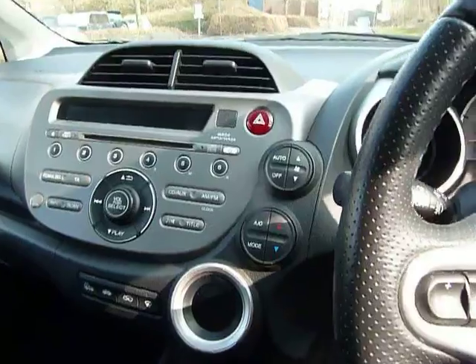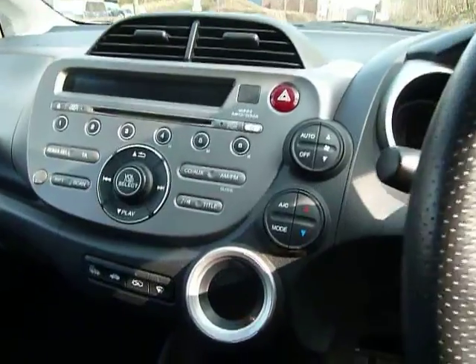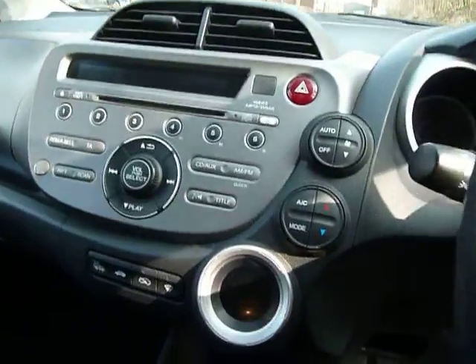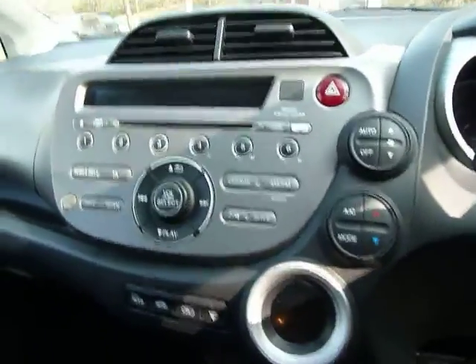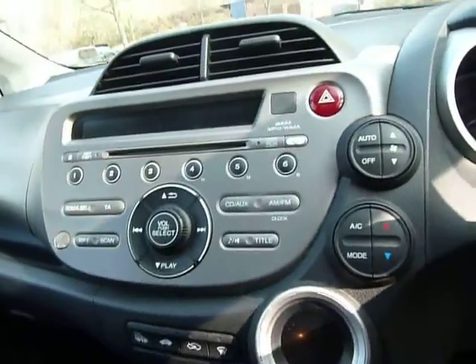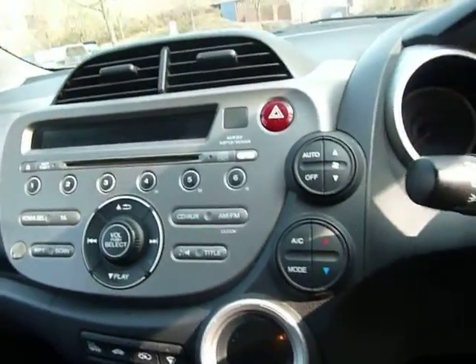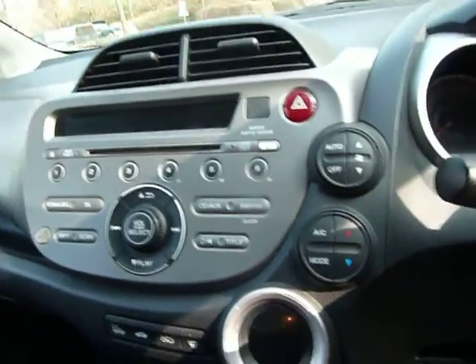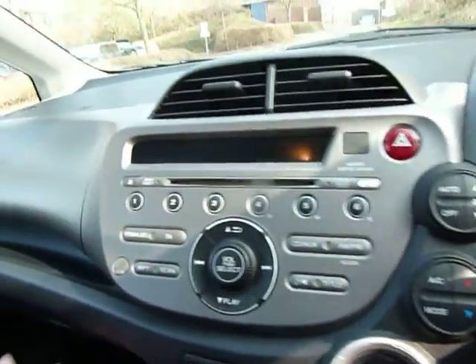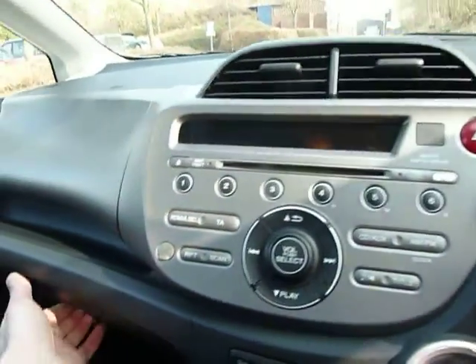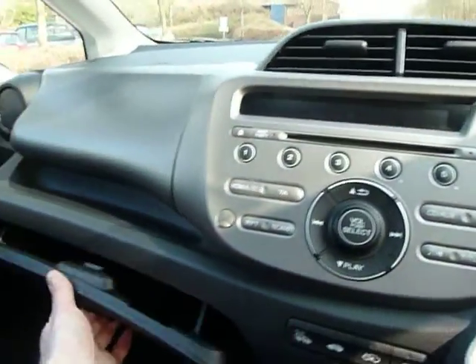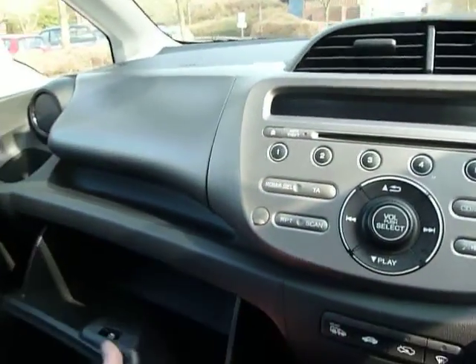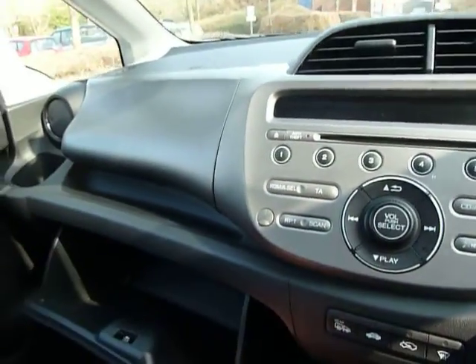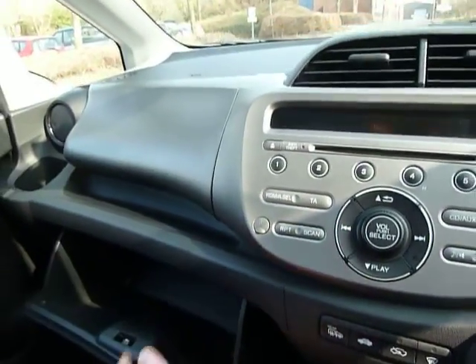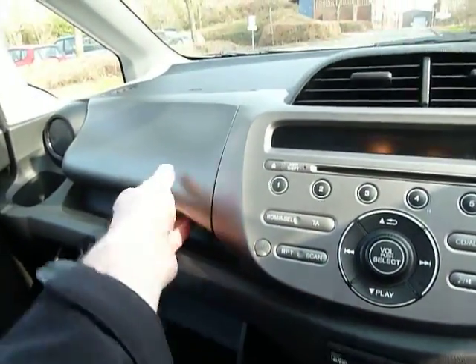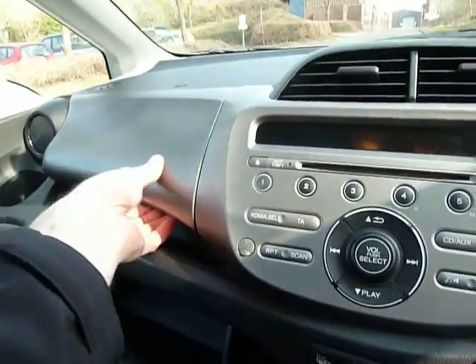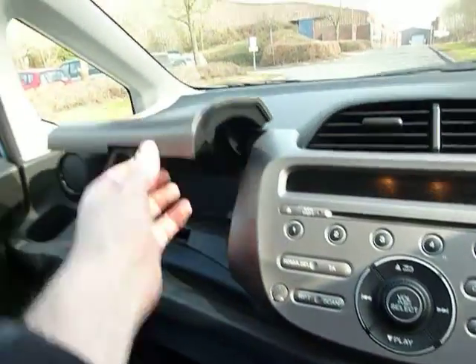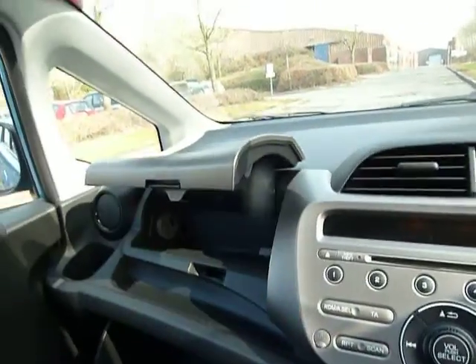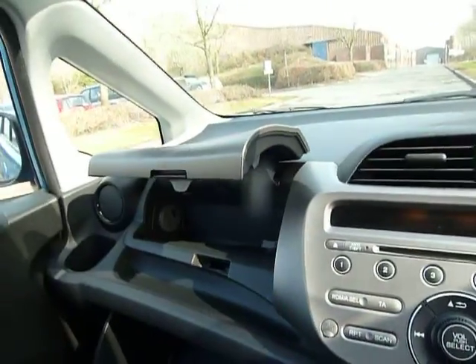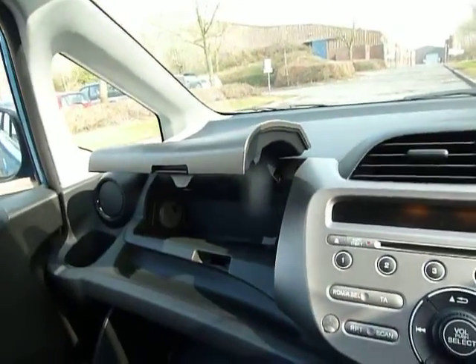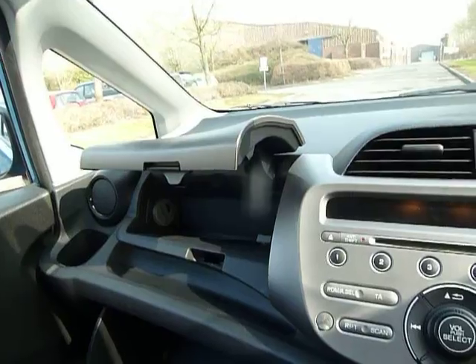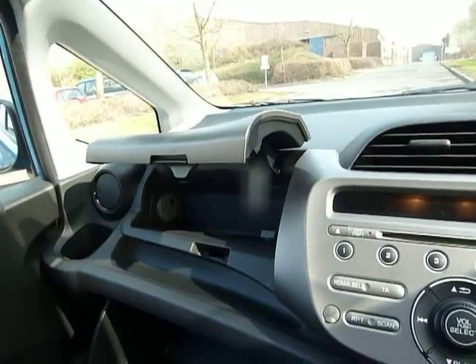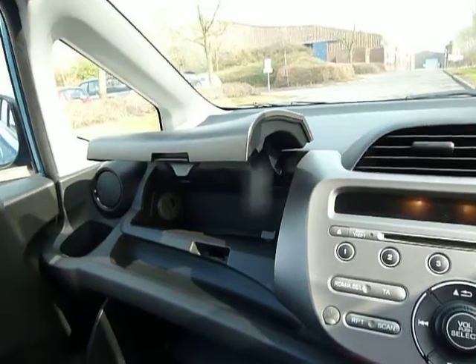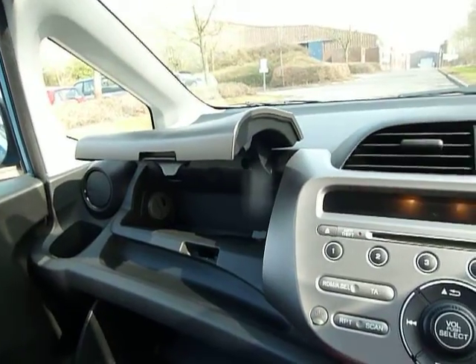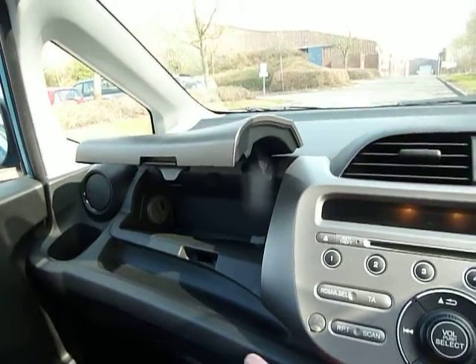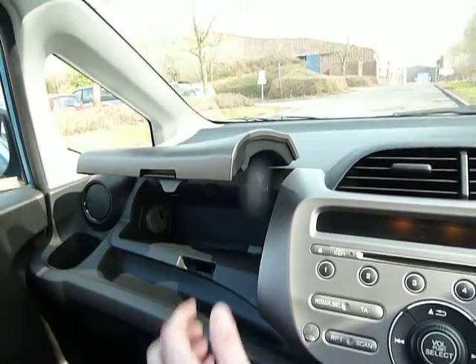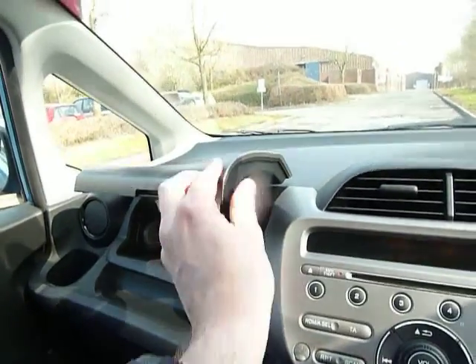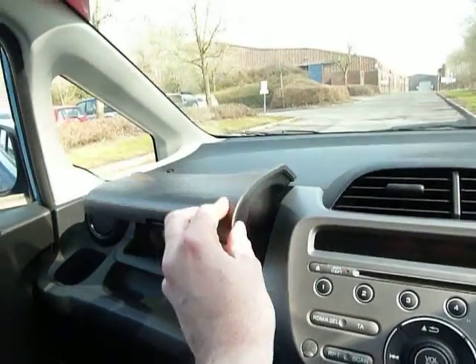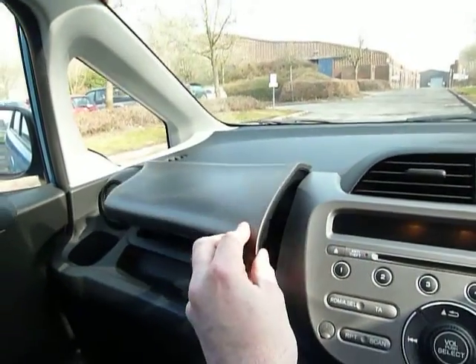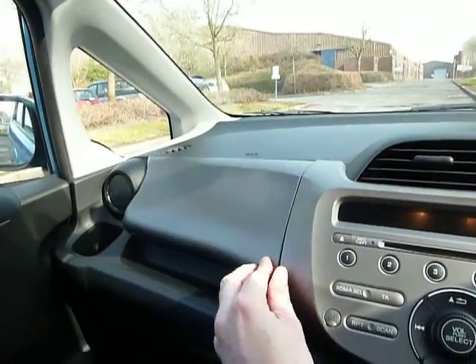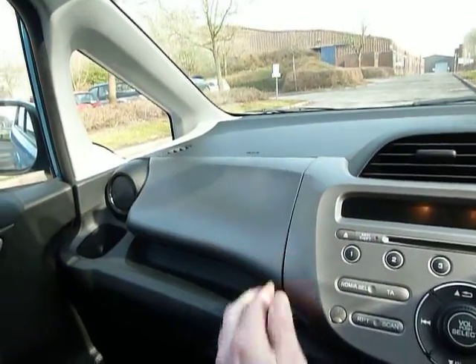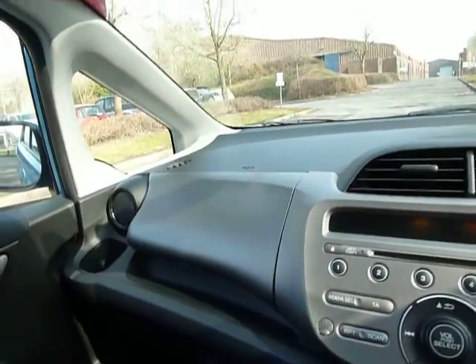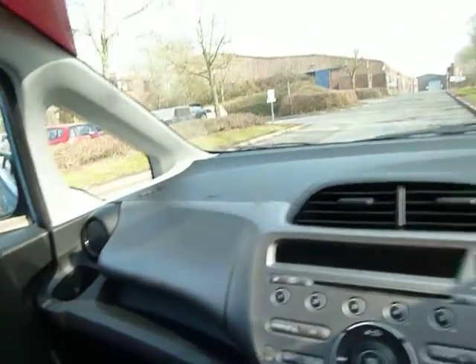You get automatic air conditioning and a double glove box, the top of which is linked to the air conditioning as well, so it's ideal for keeping things cool in the summer.